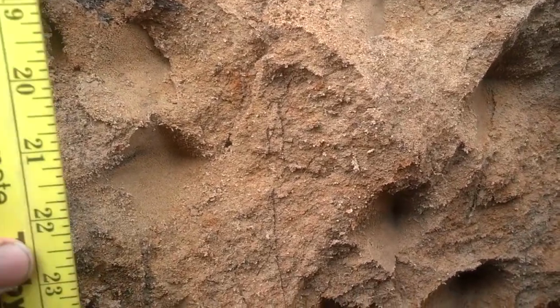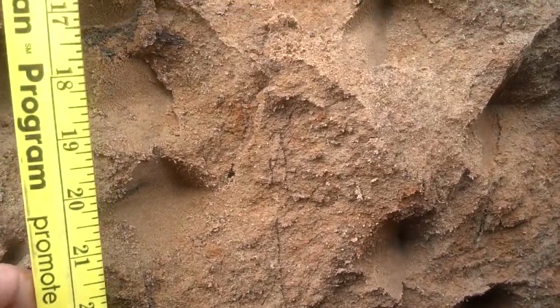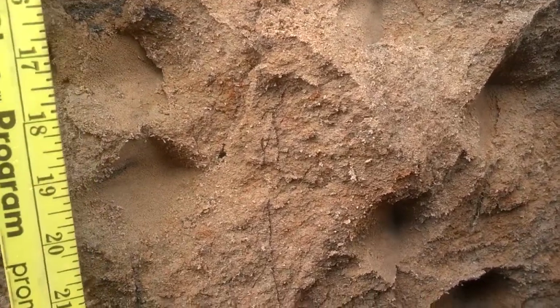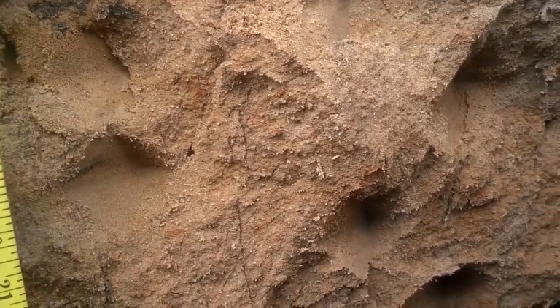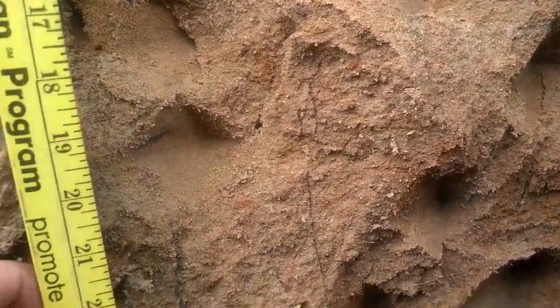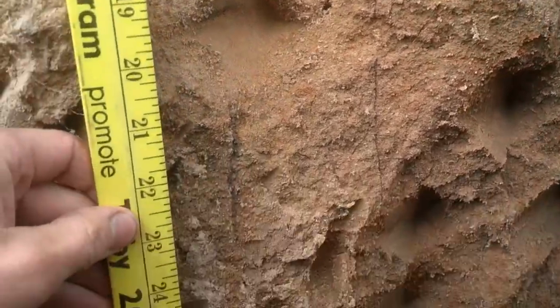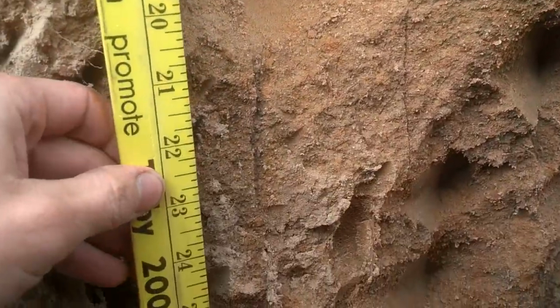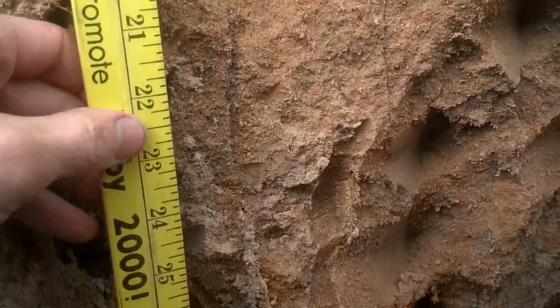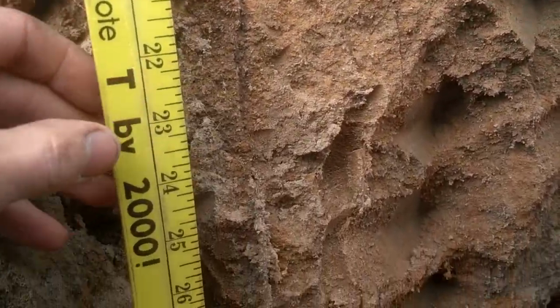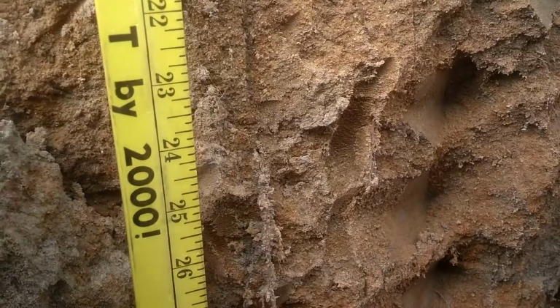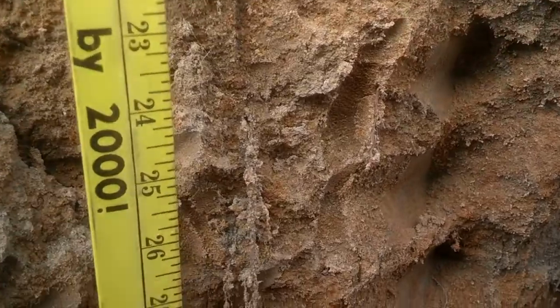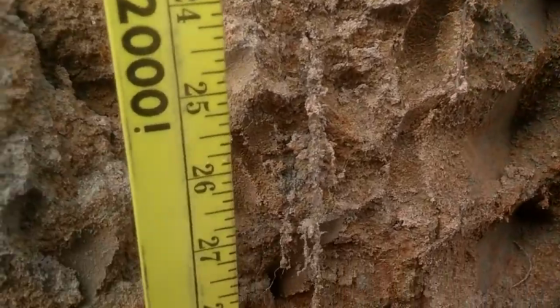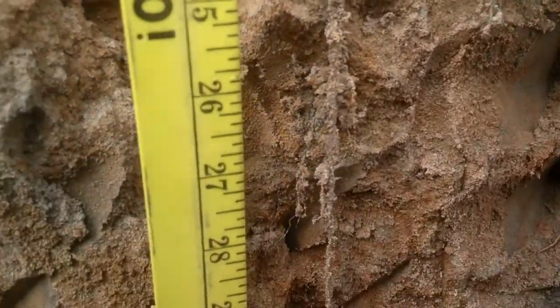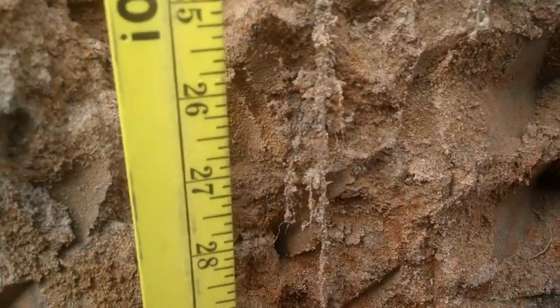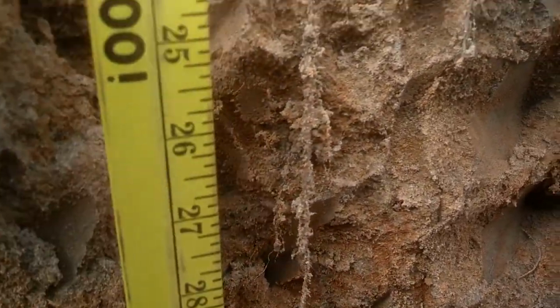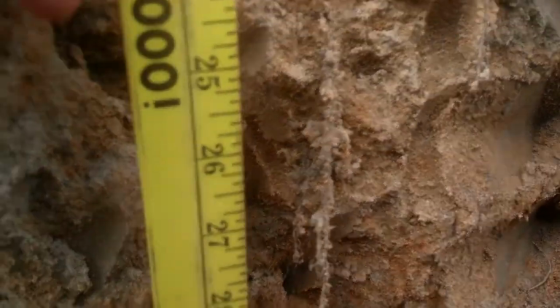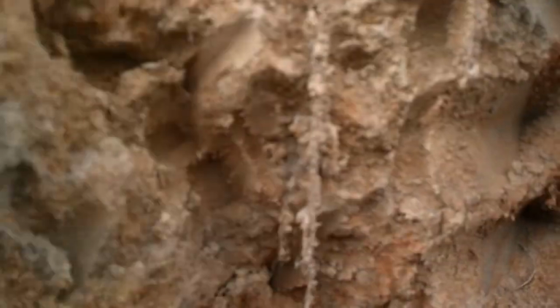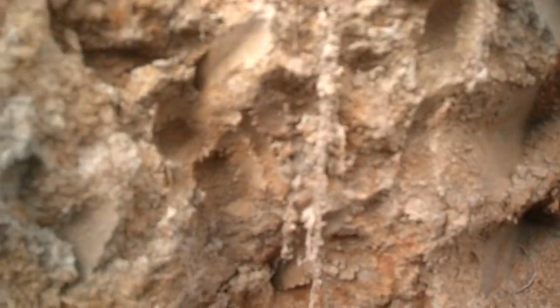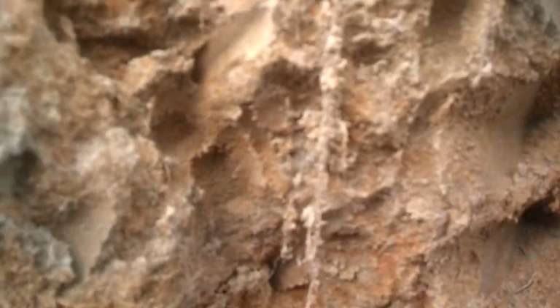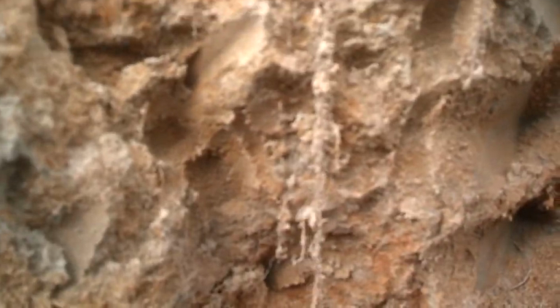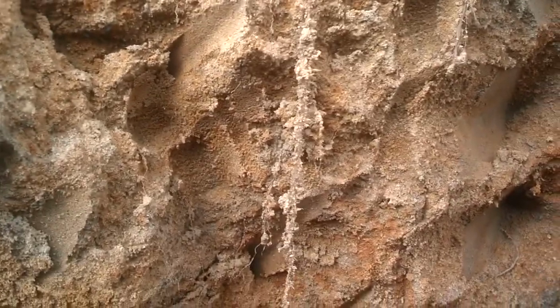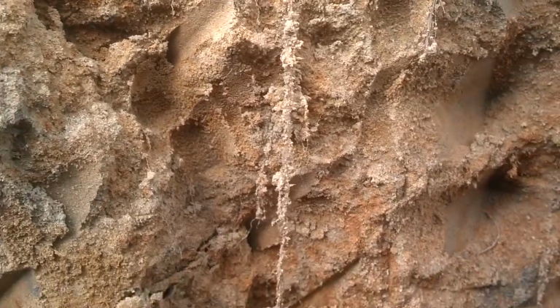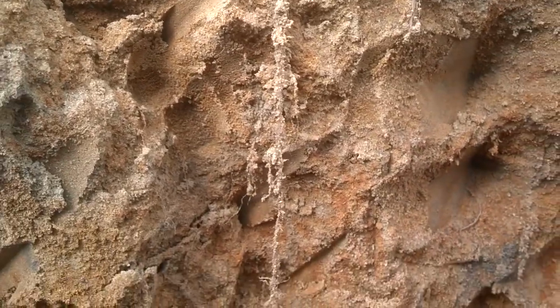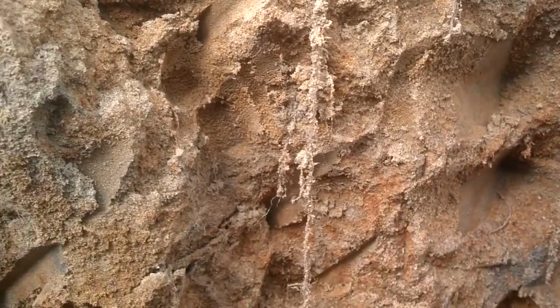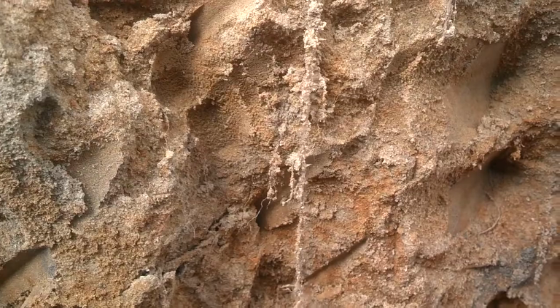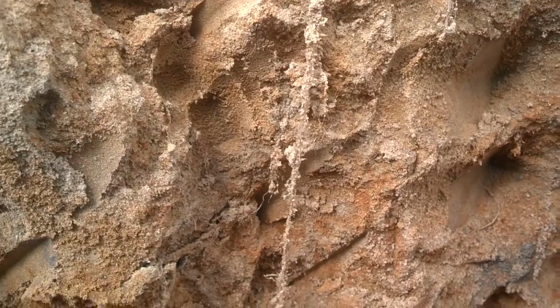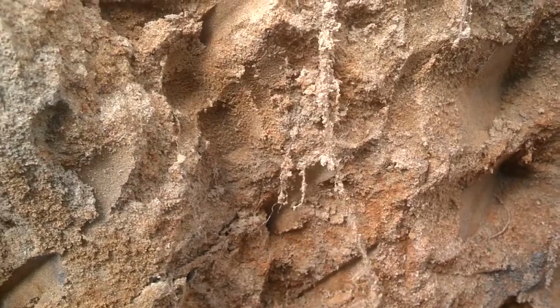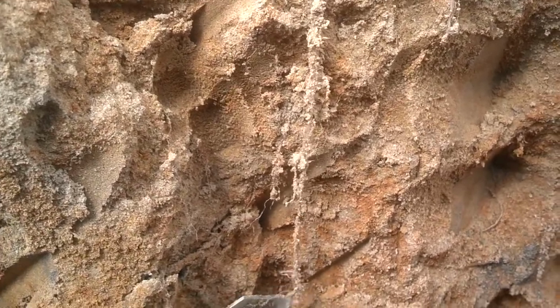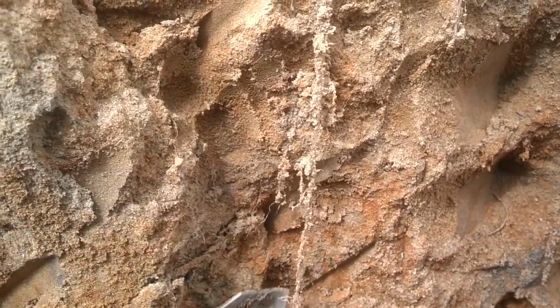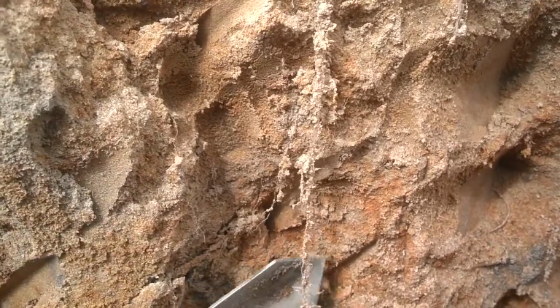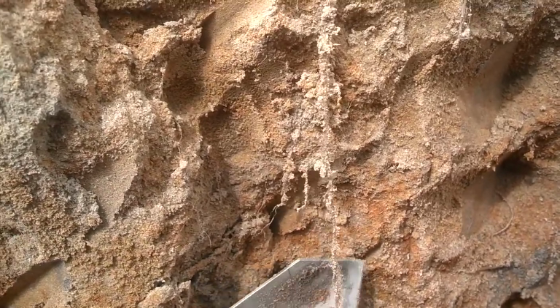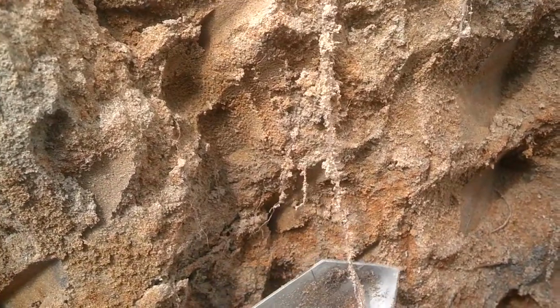We have down here 24 inches. And what I wanted to highlight is glomulin. What is this notion of glomulin? This is the Elmer's glue of the soil.